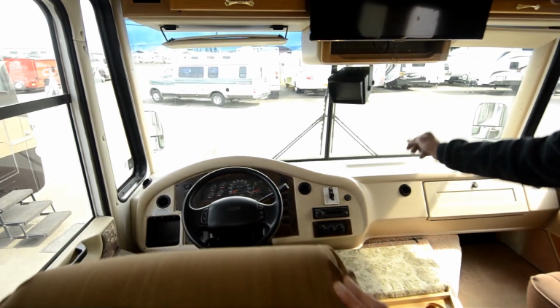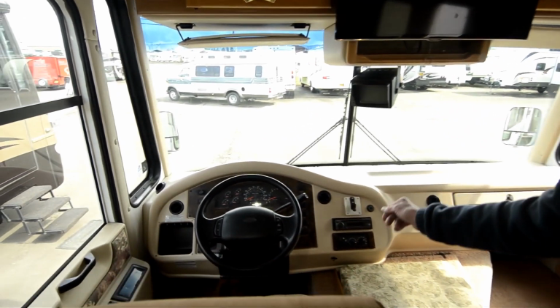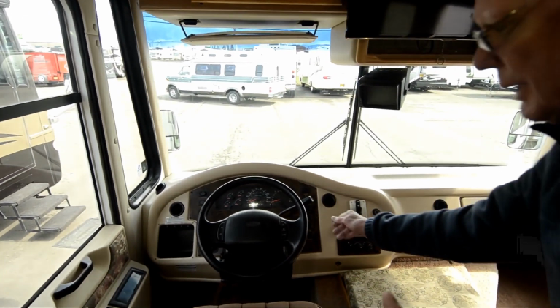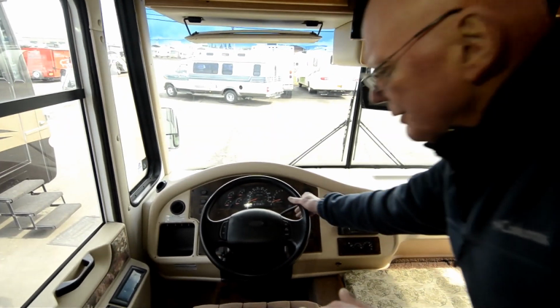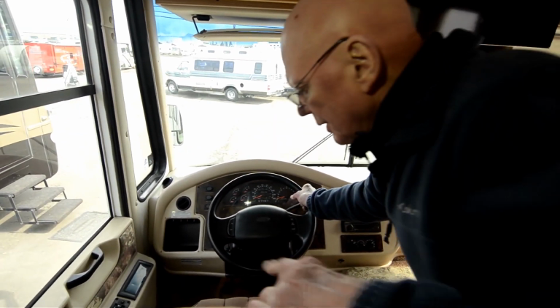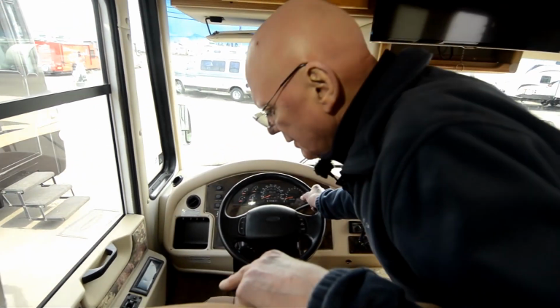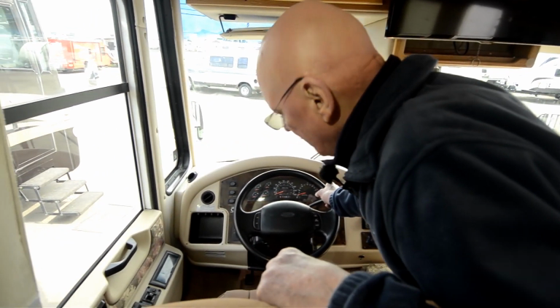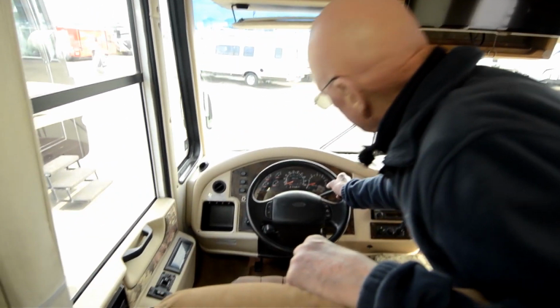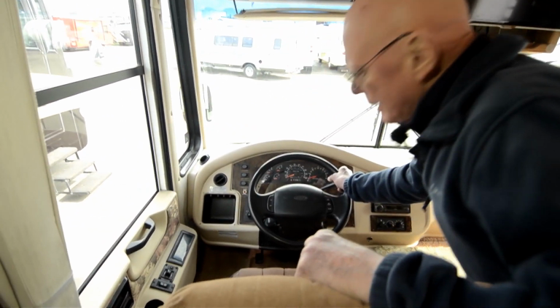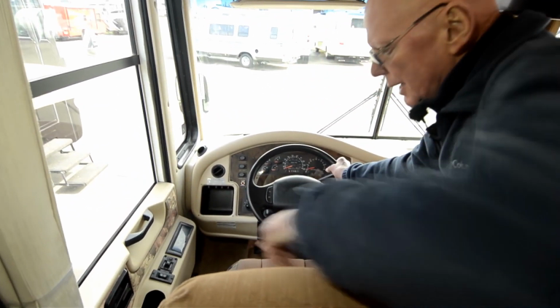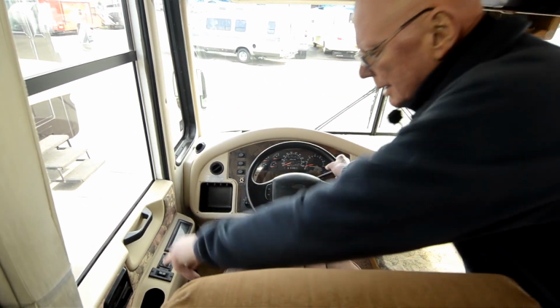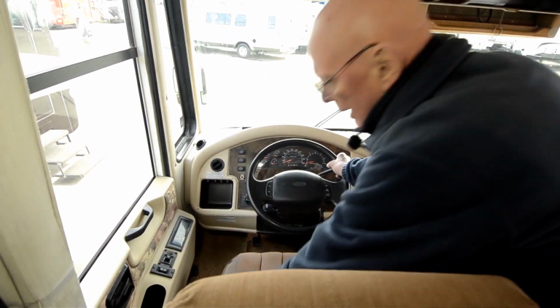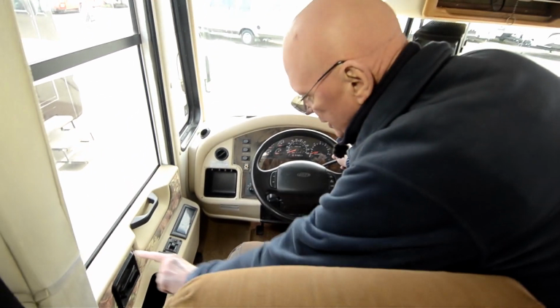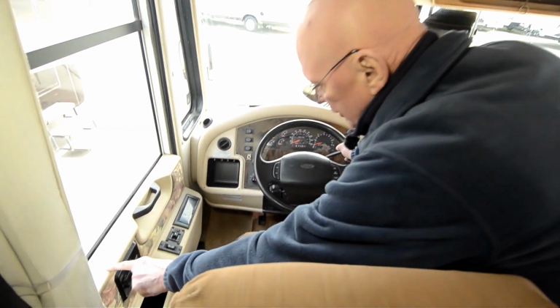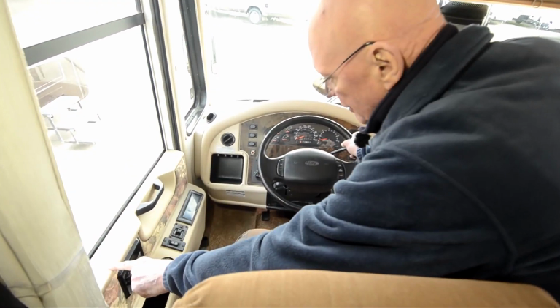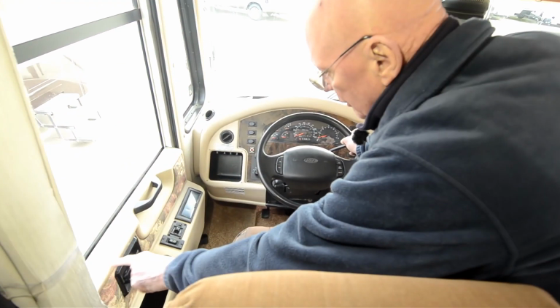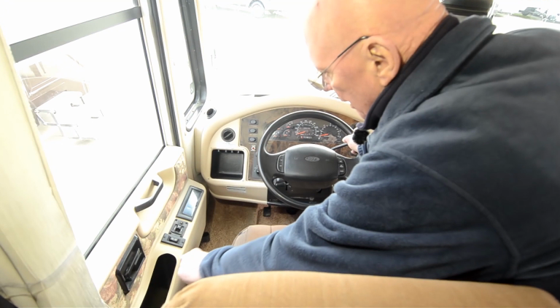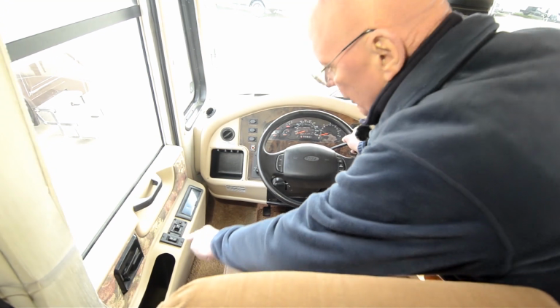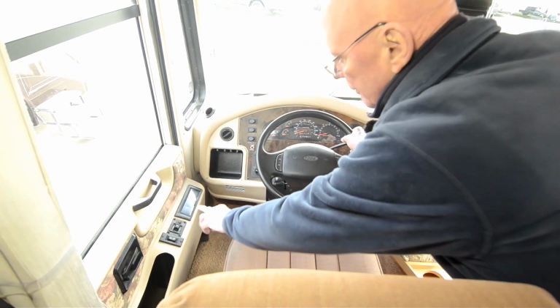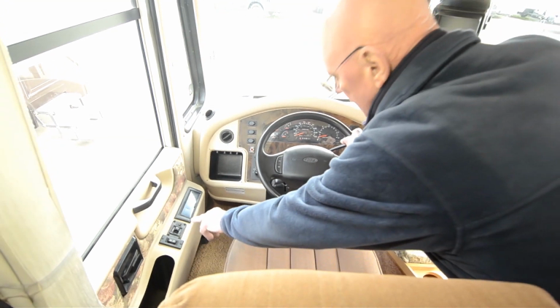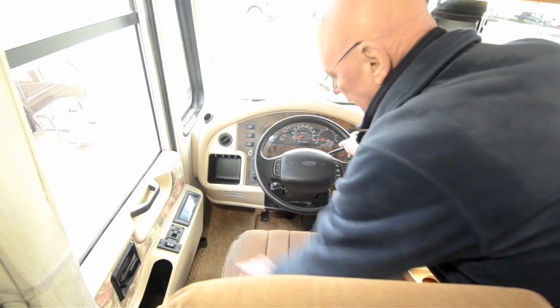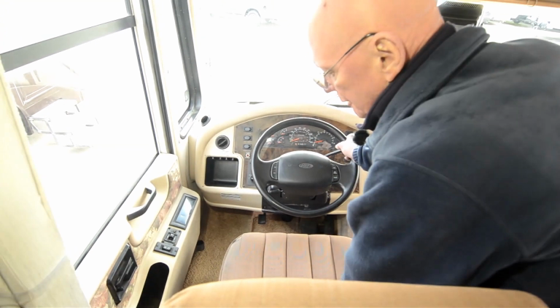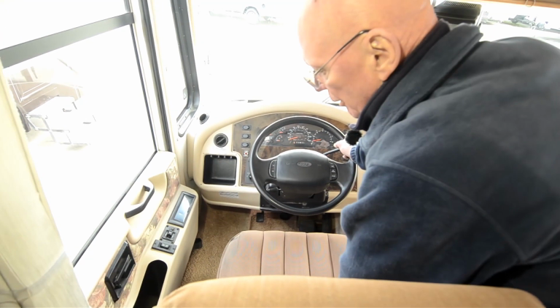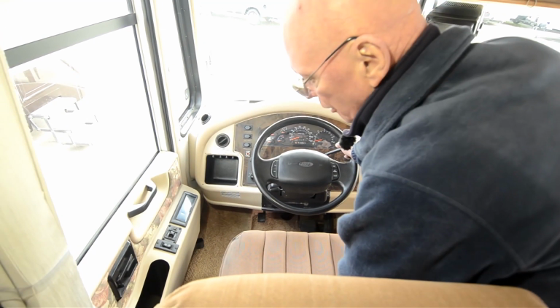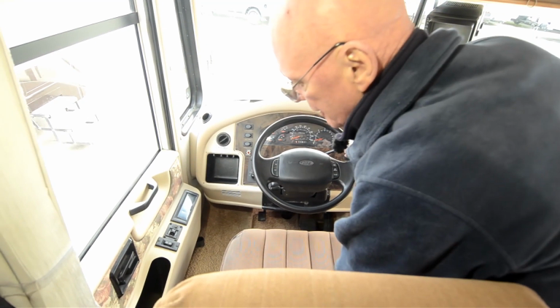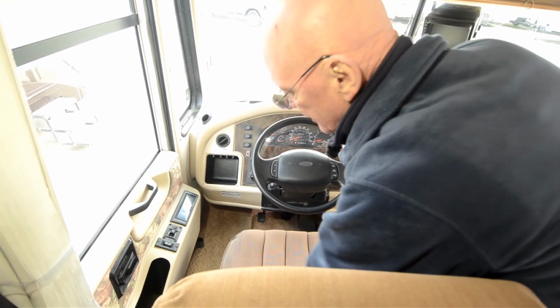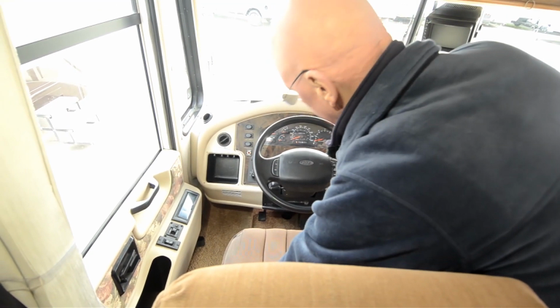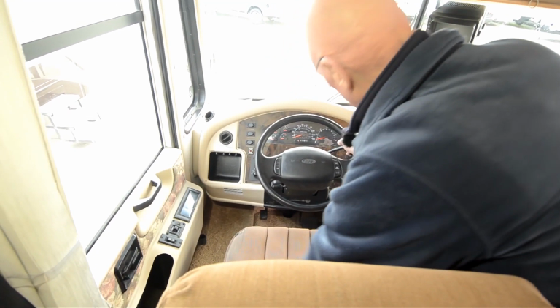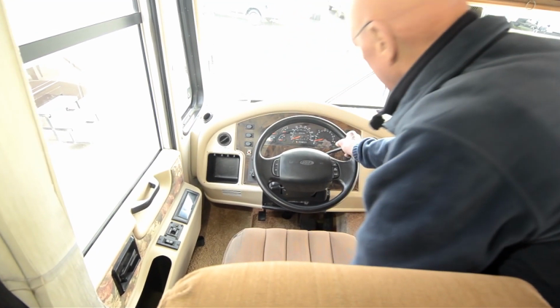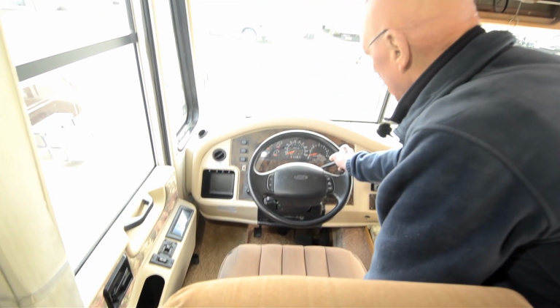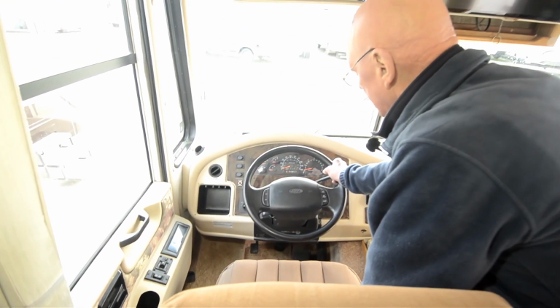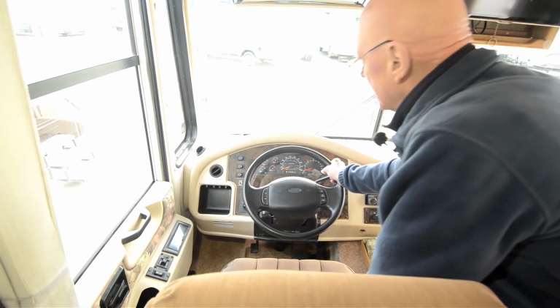This coach only has 66,000 miles on it. It does have a driver's door with a power window, electrically heated remote control mirrors, and a leveling system located right down there.